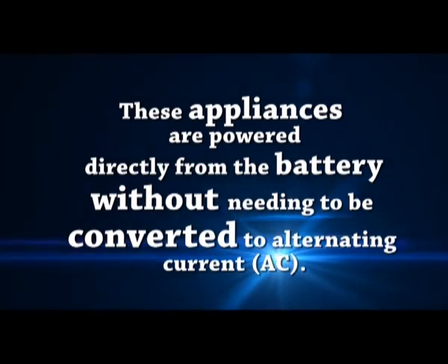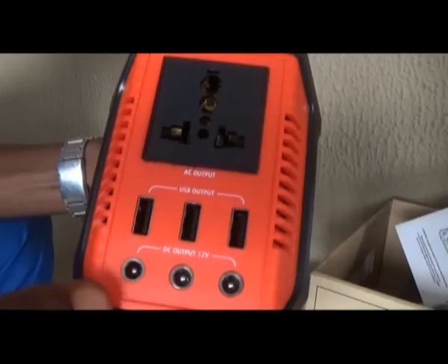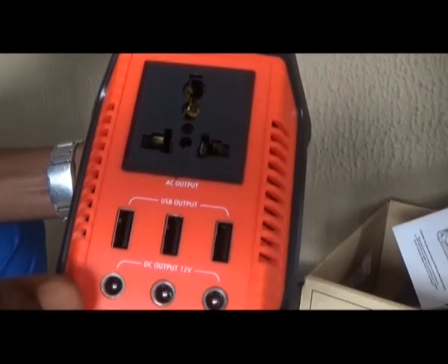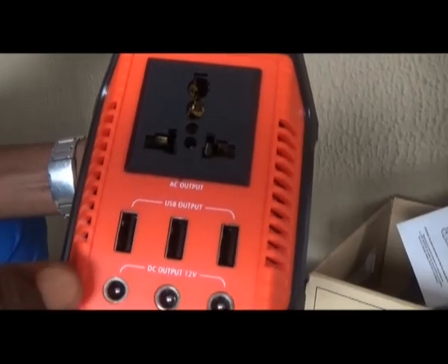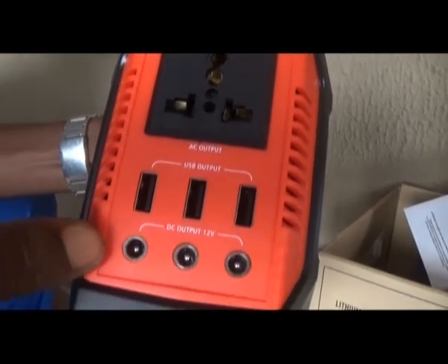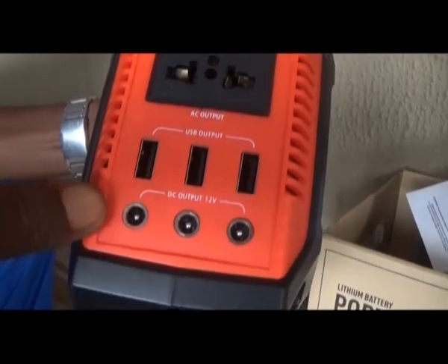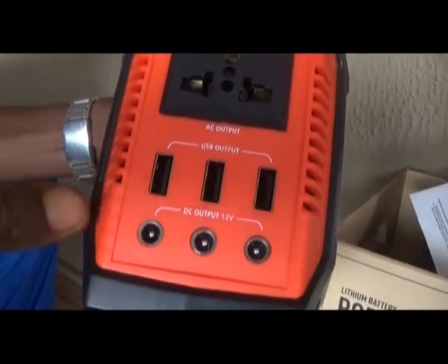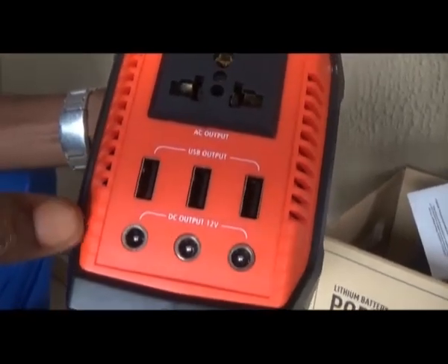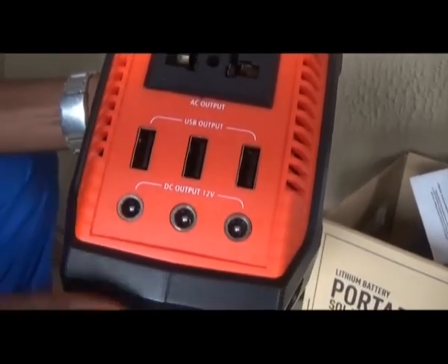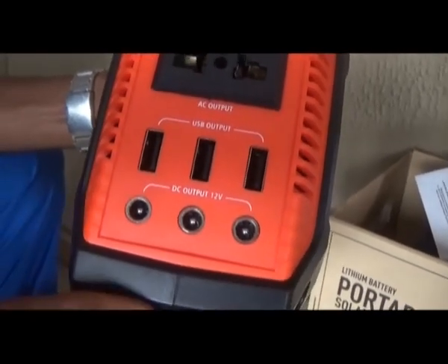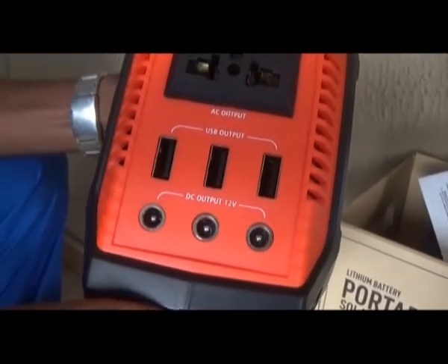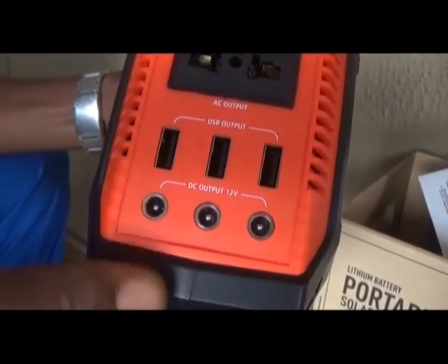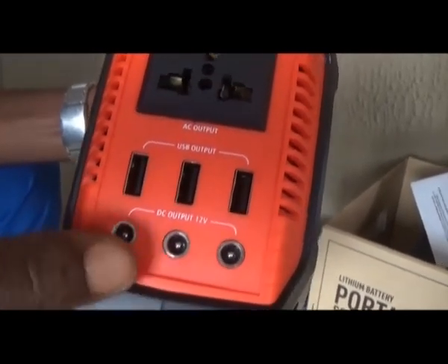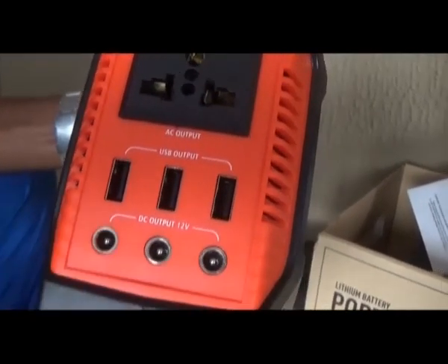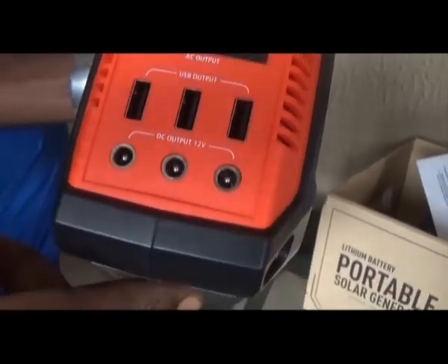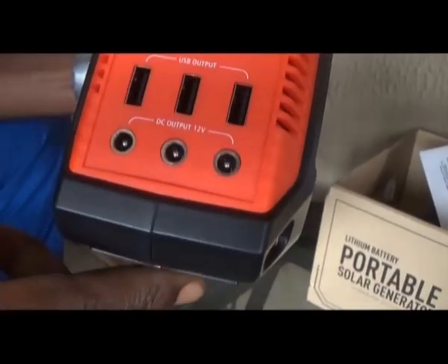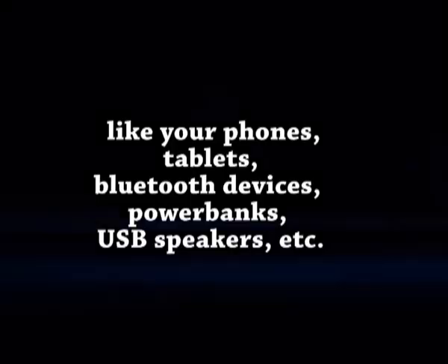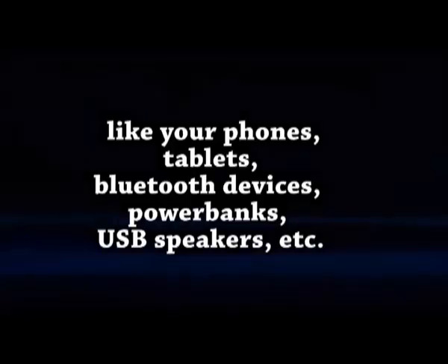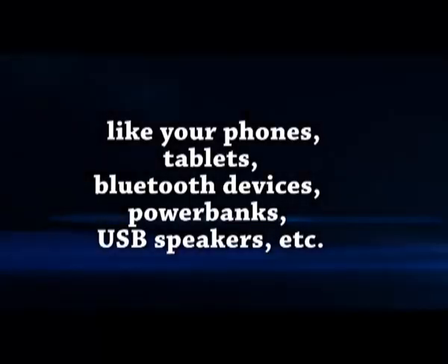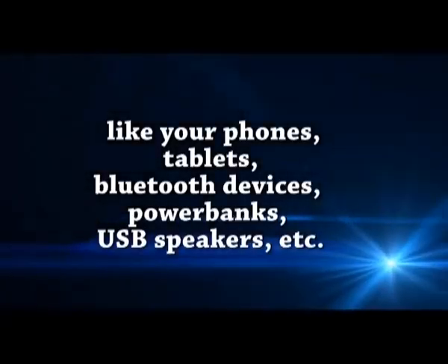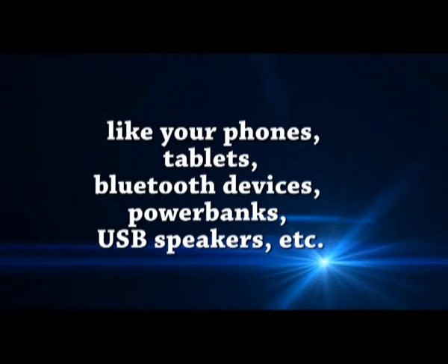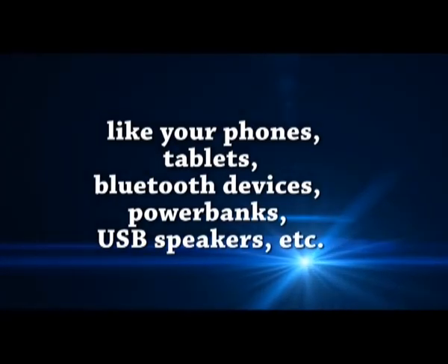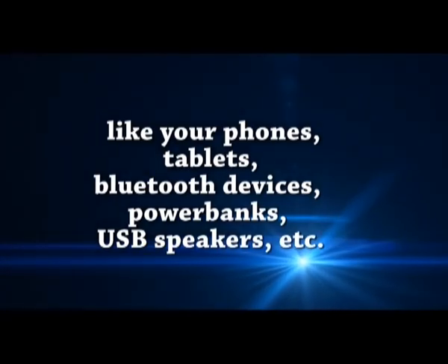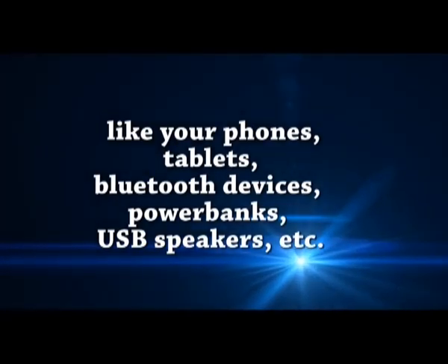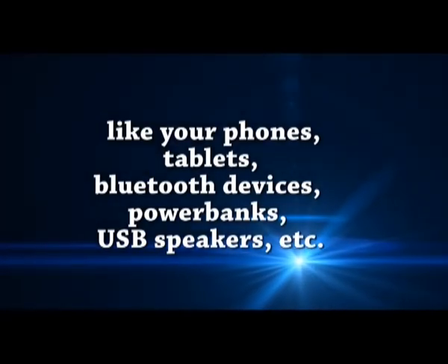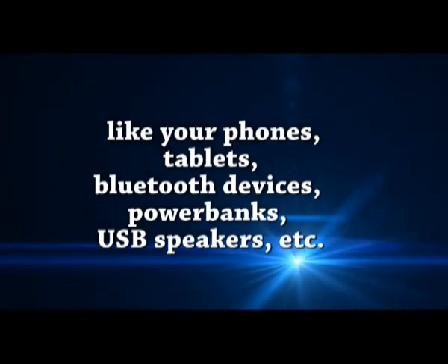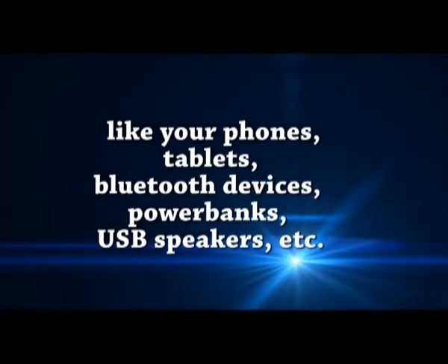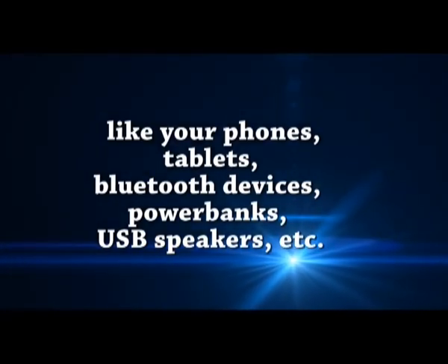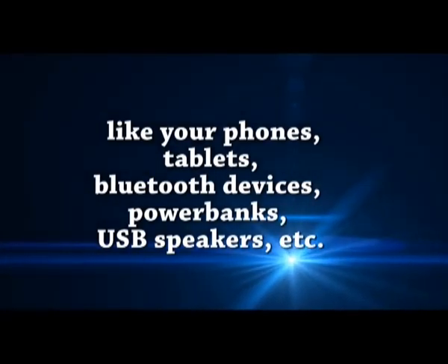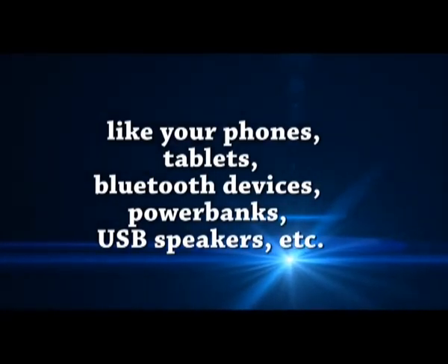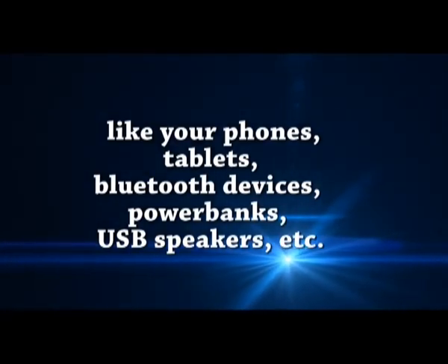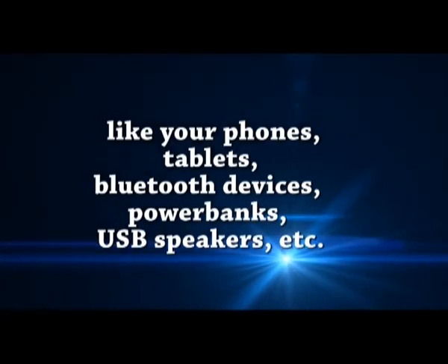This set of three USB ports are meant to be used to recharge or power USB devices like your phones, tablets, Bluetooth devices, power banks, USB speakers, etc.